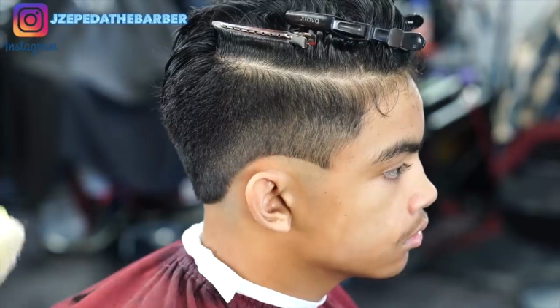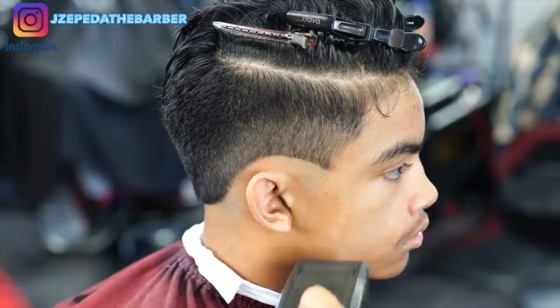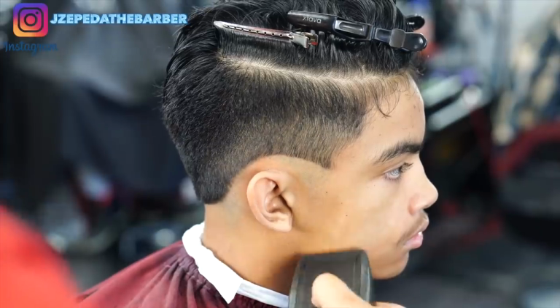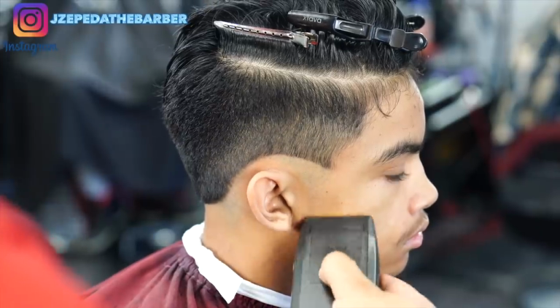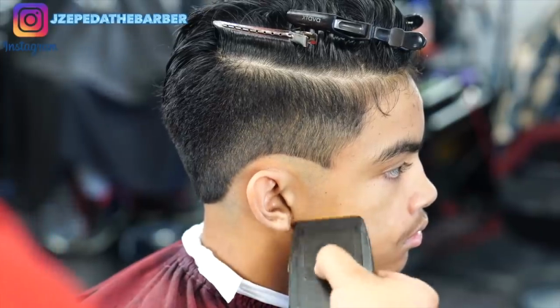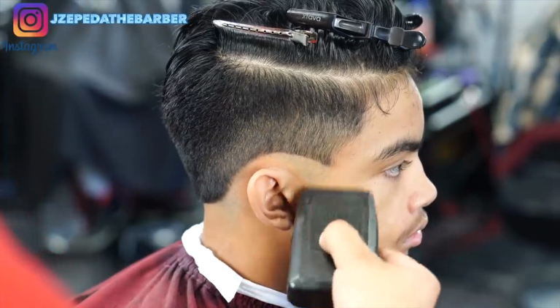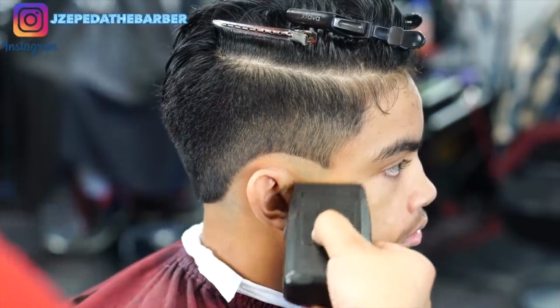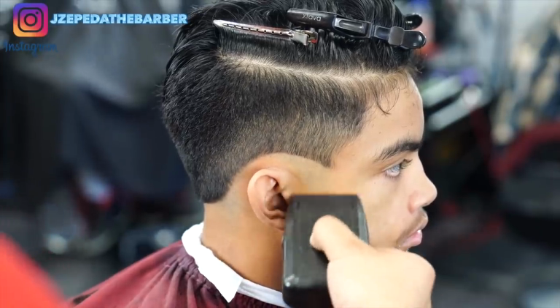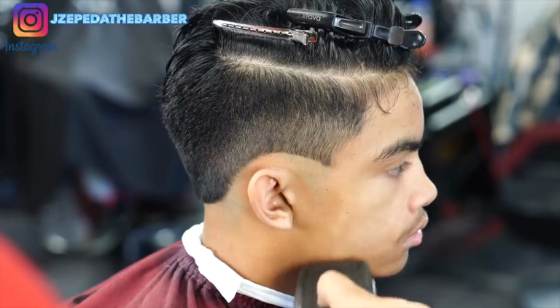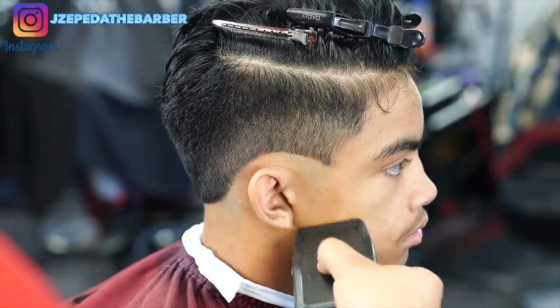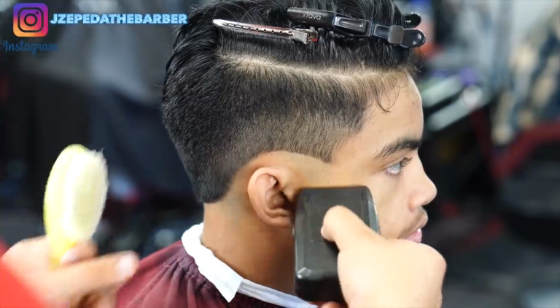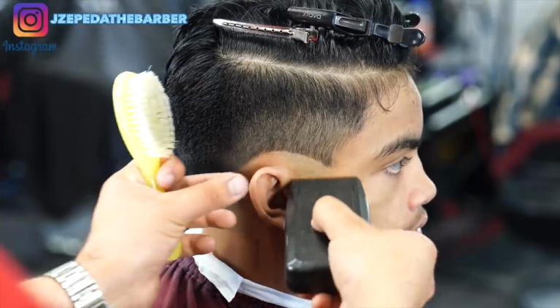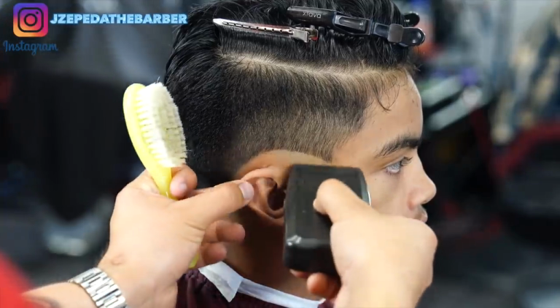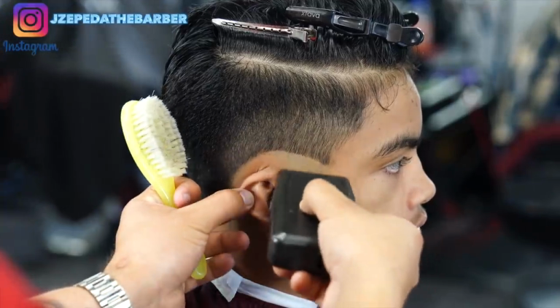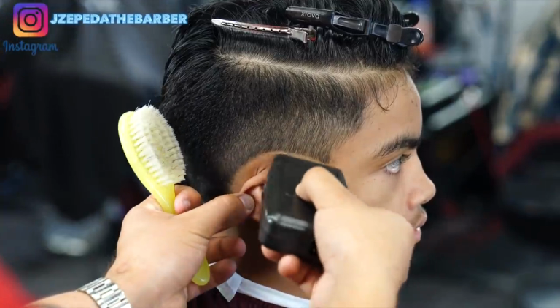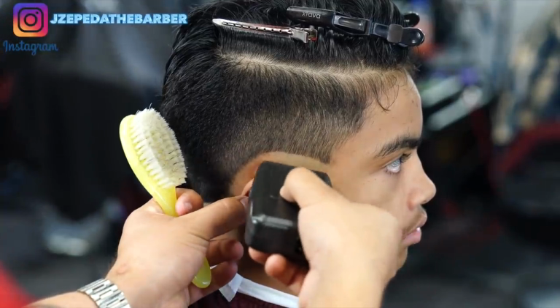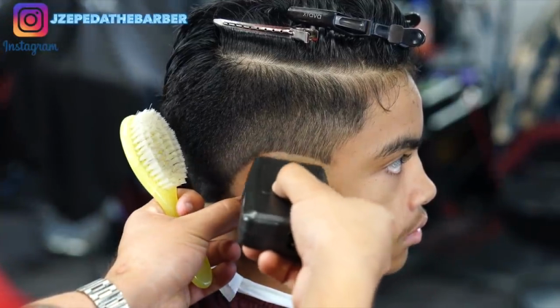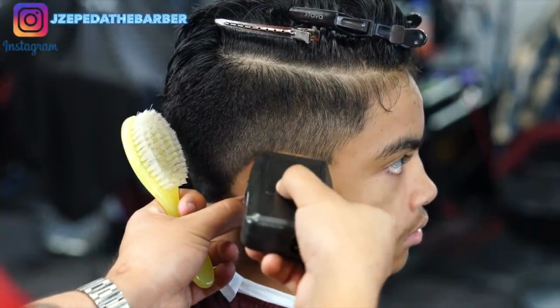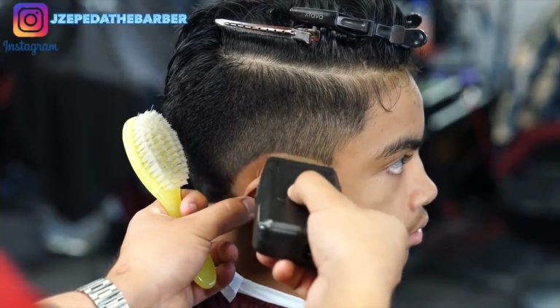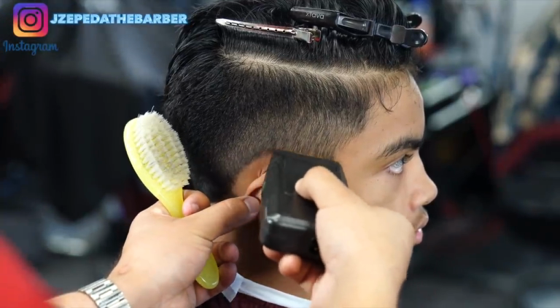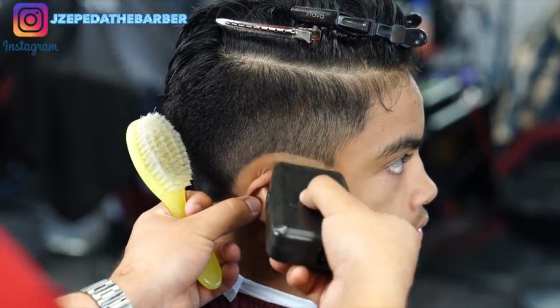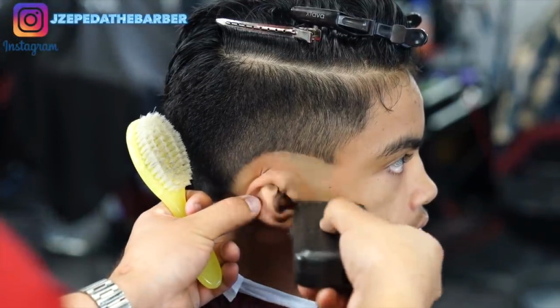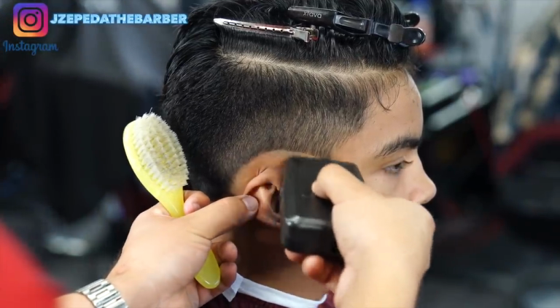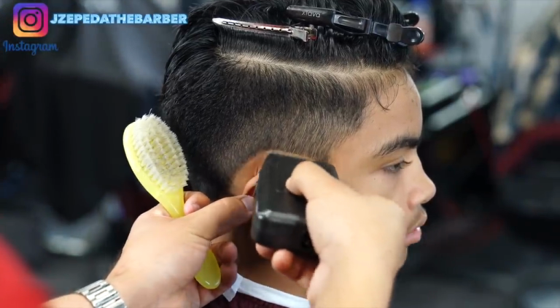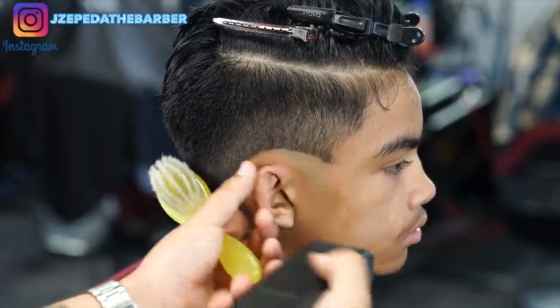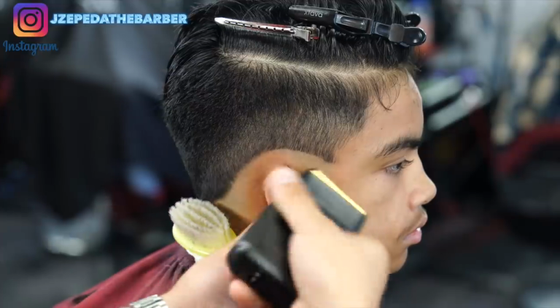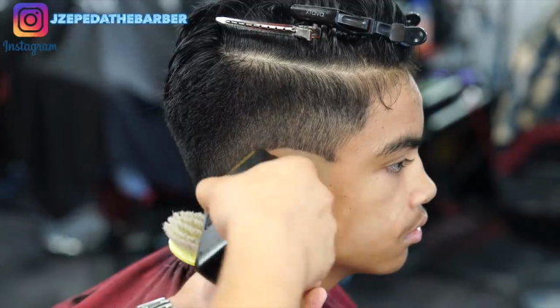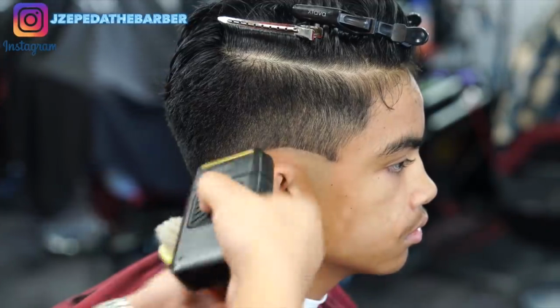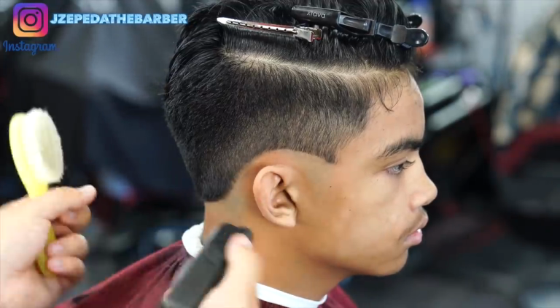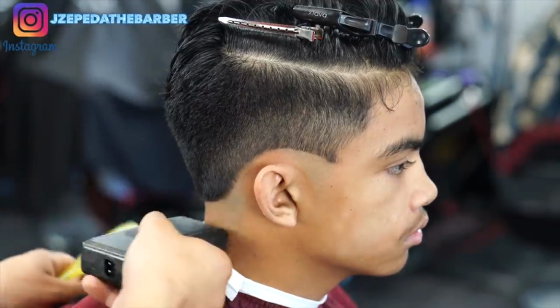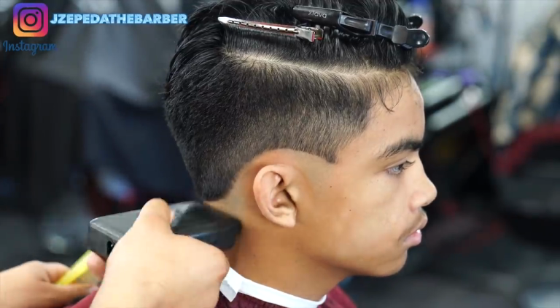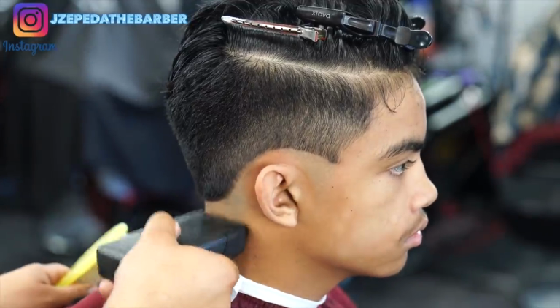As you guys know, every time you're doing a bald fade or any type of fade it's always important to use a shaver just to go ahead and clean up any stubble that's left on the side.